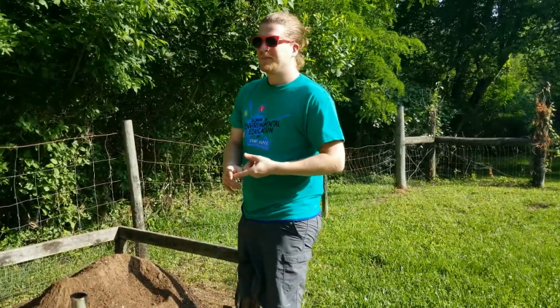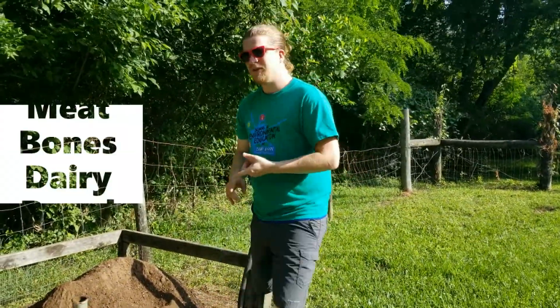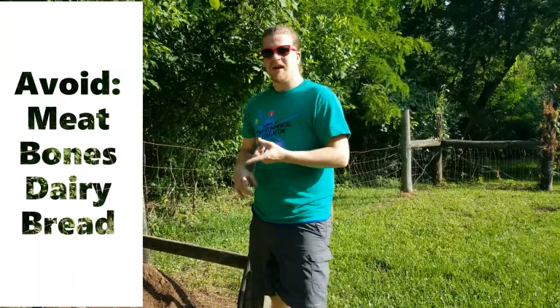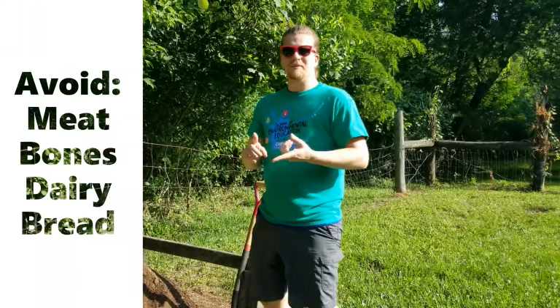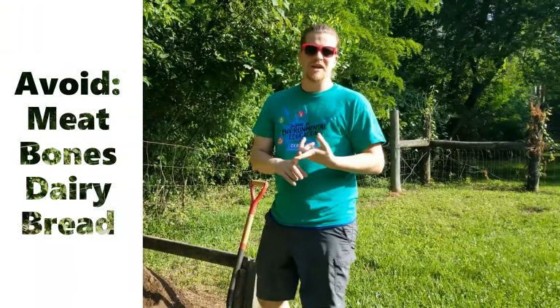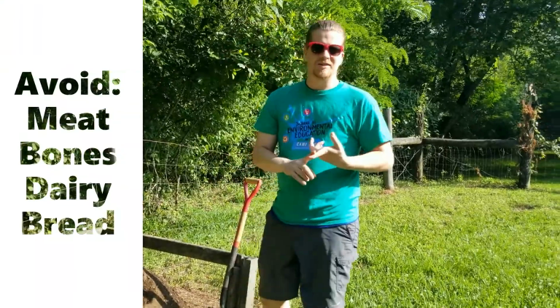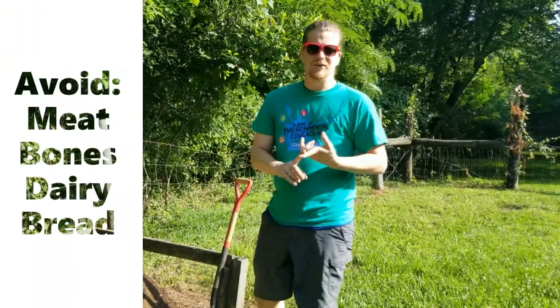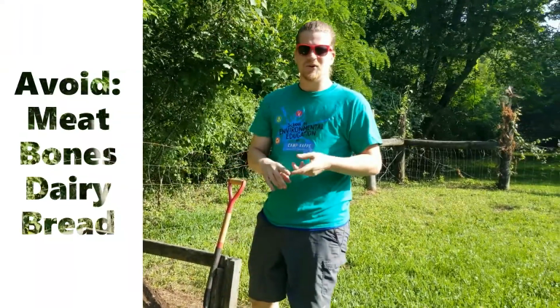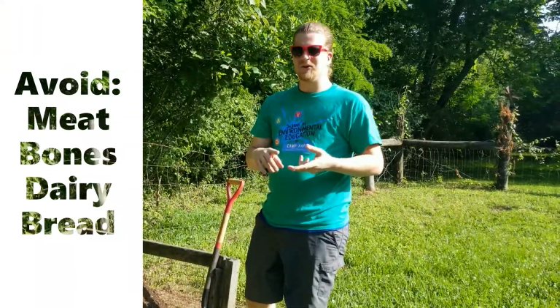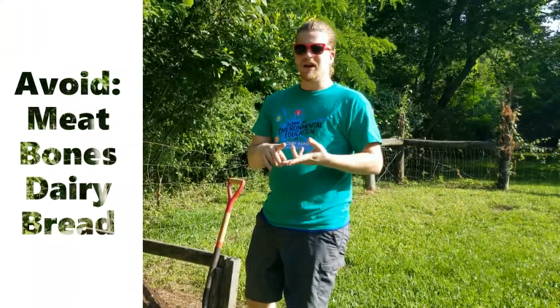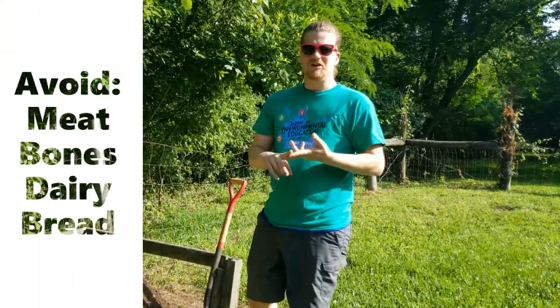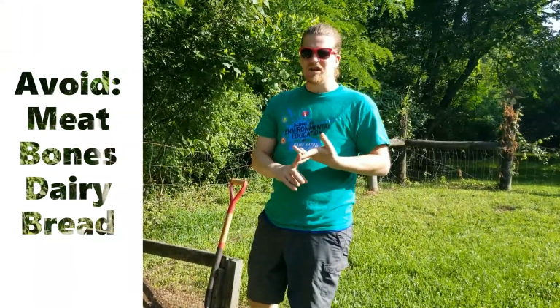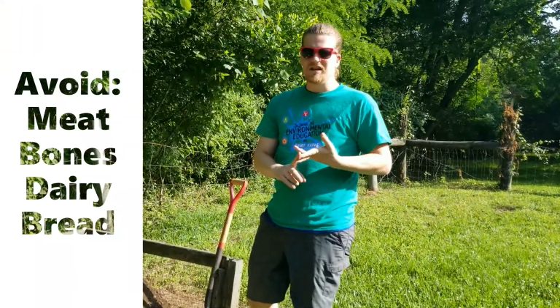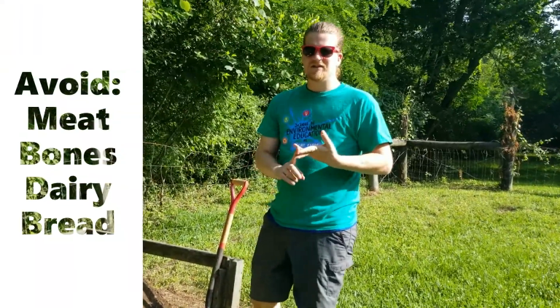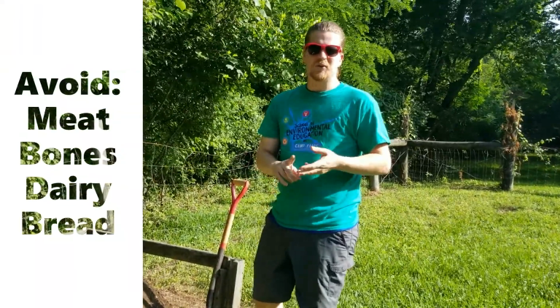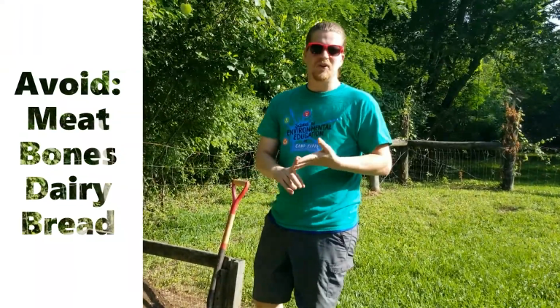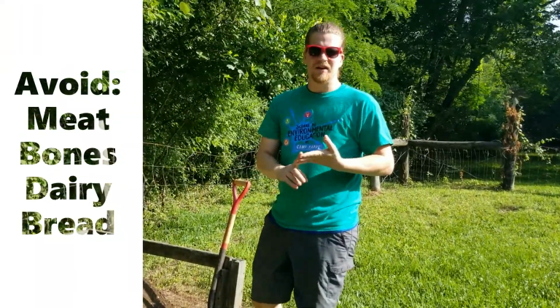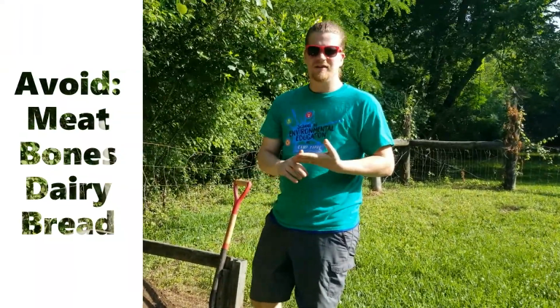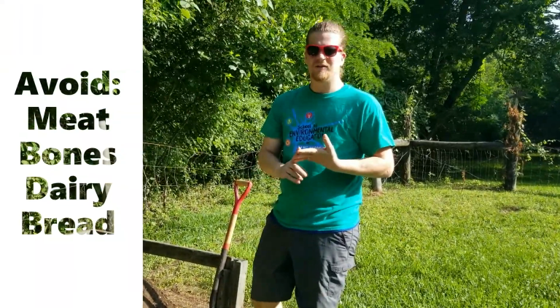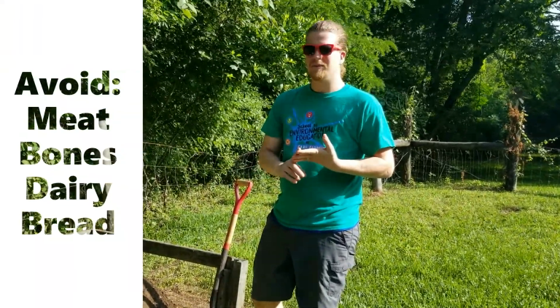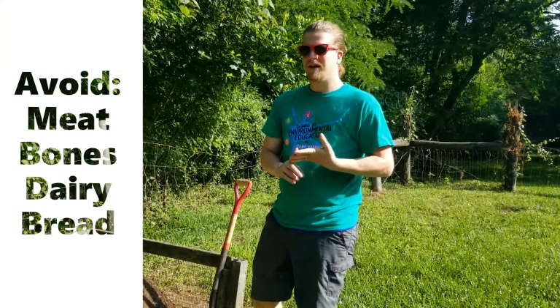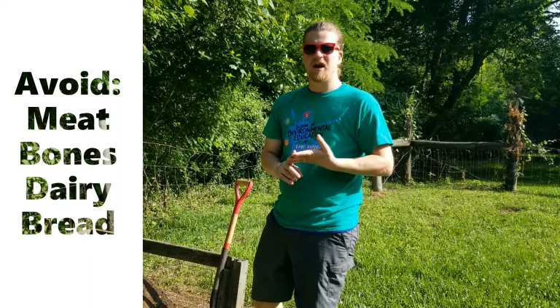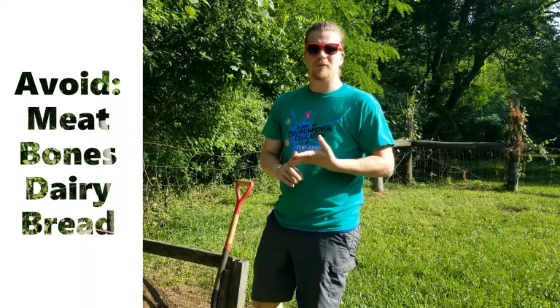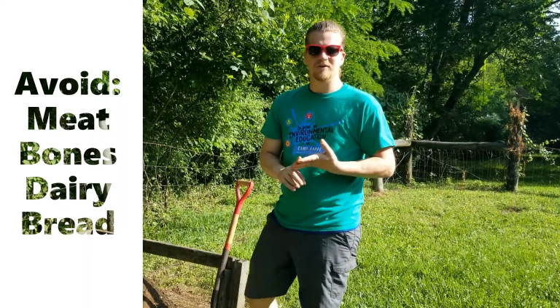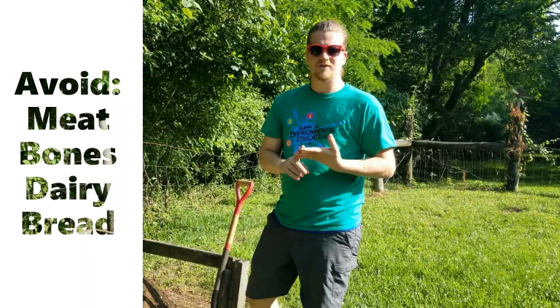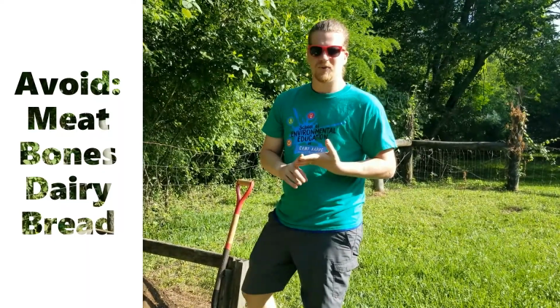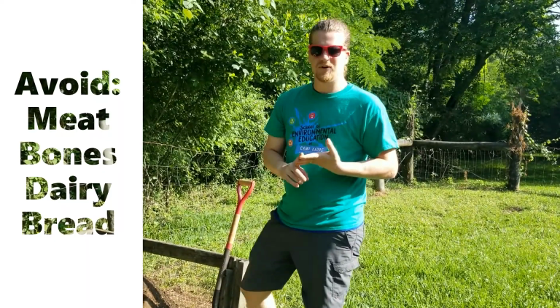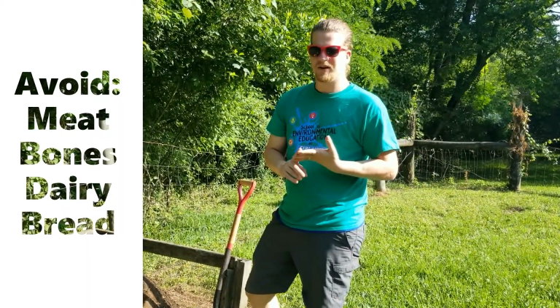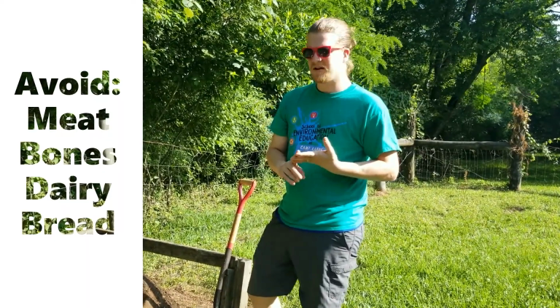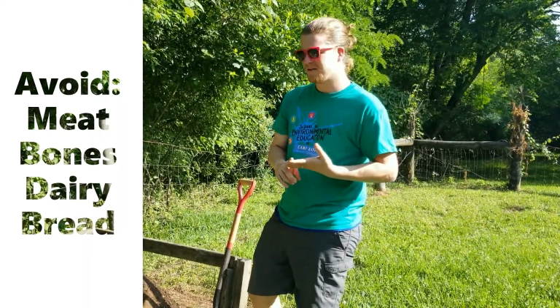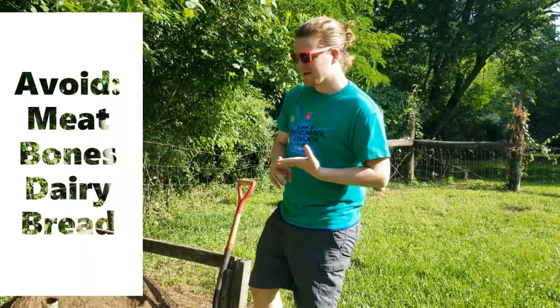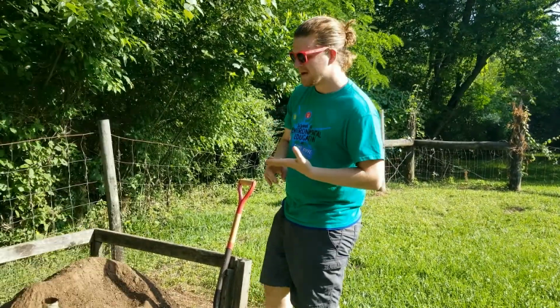You don't want to add meat or cheese or bread — things that are going to attract rodents or spoil and cause bad smells.